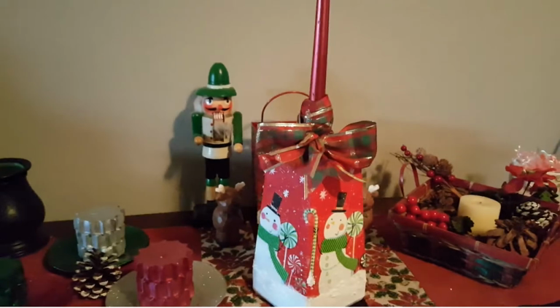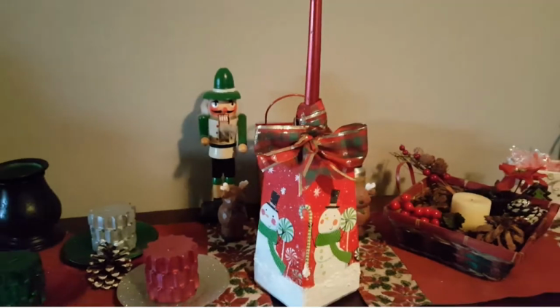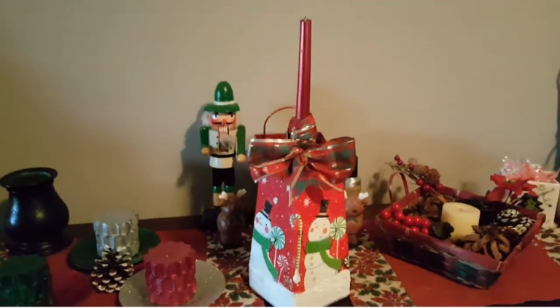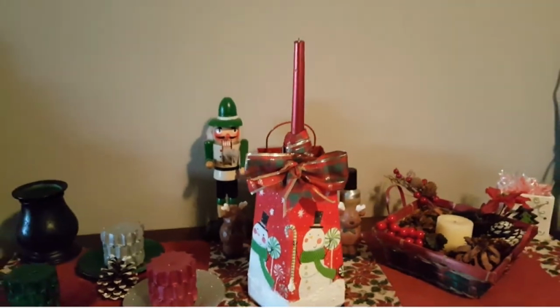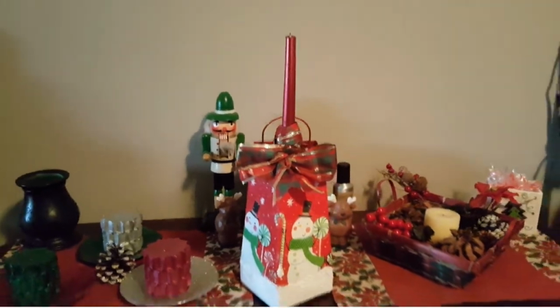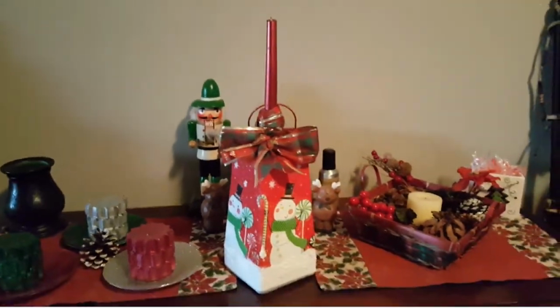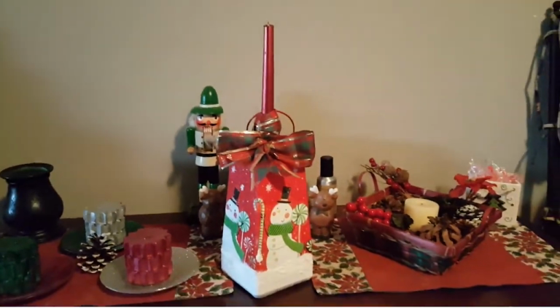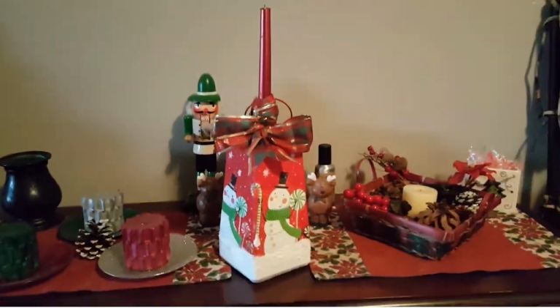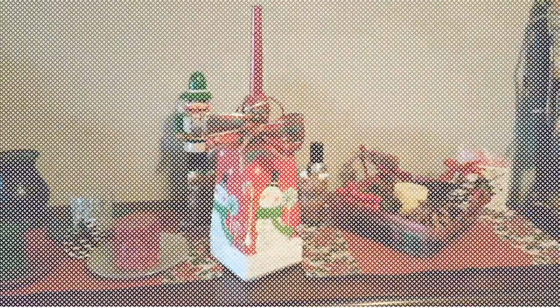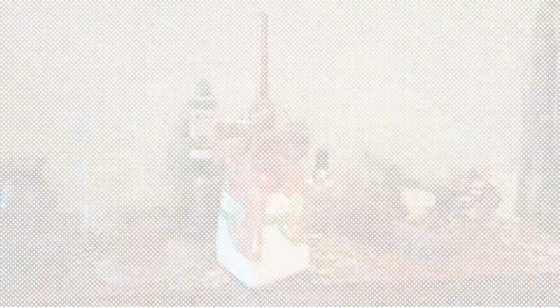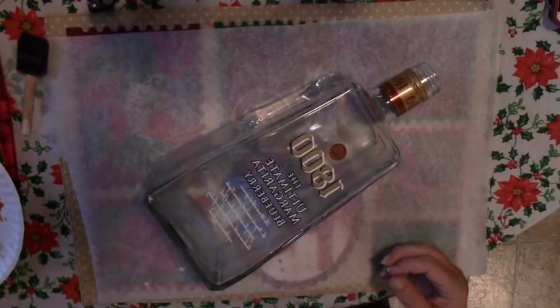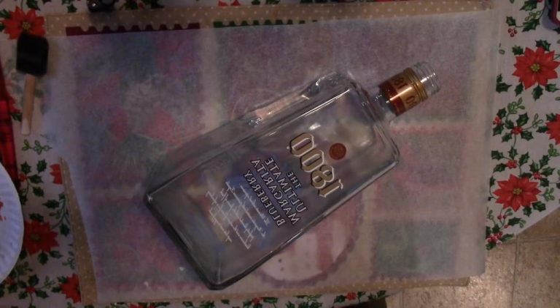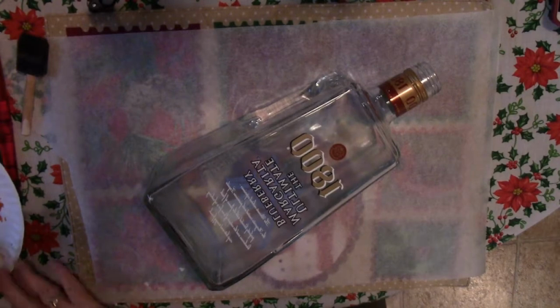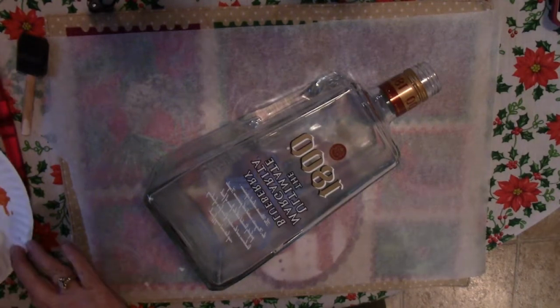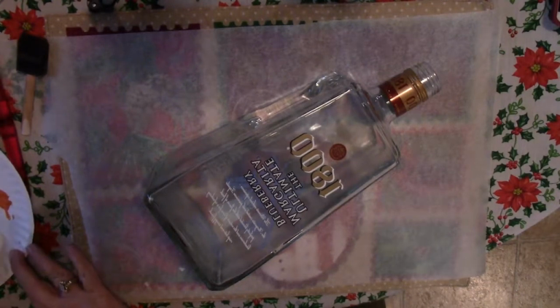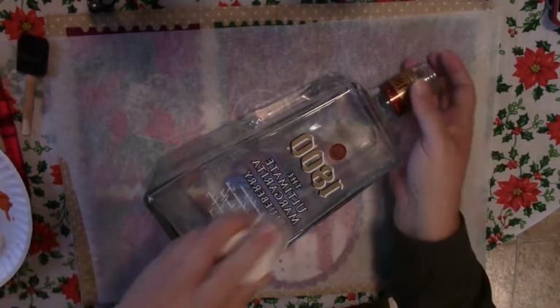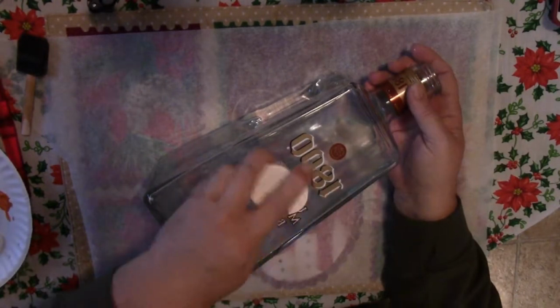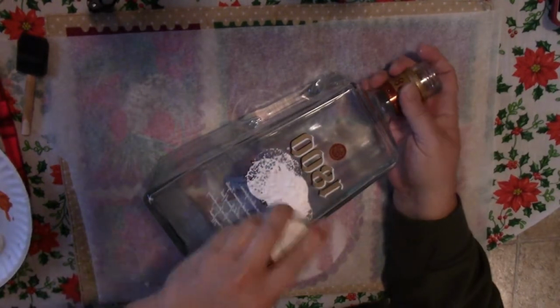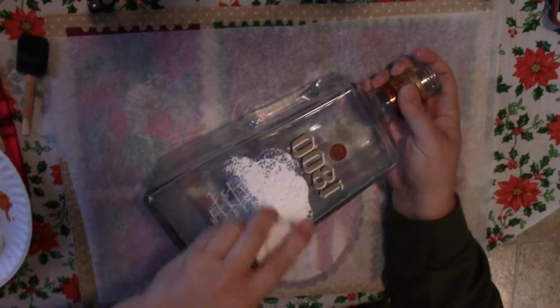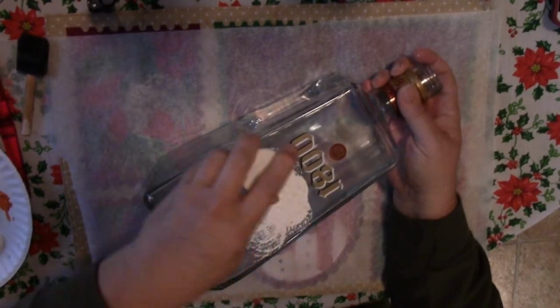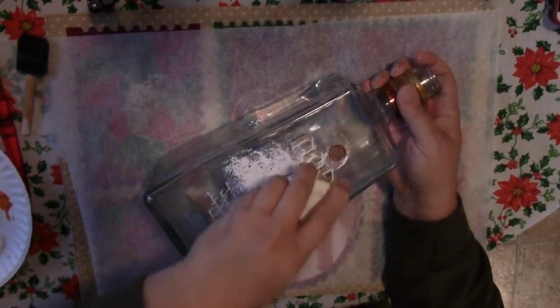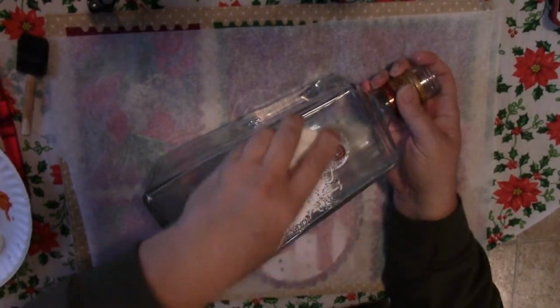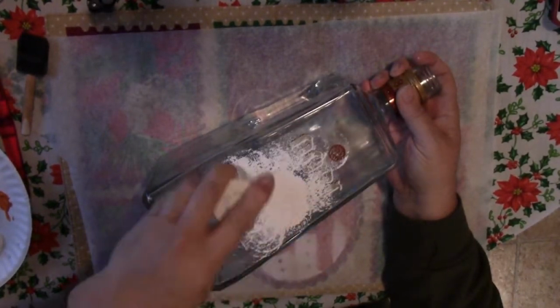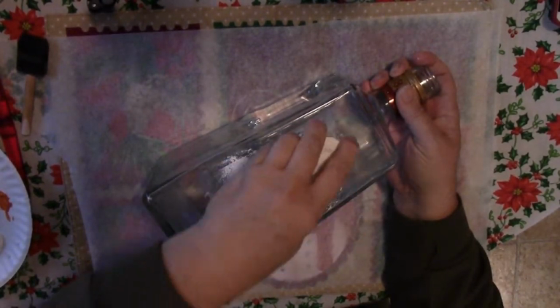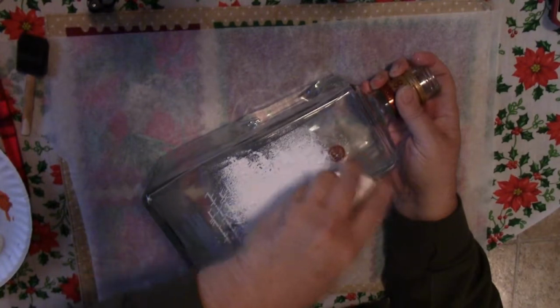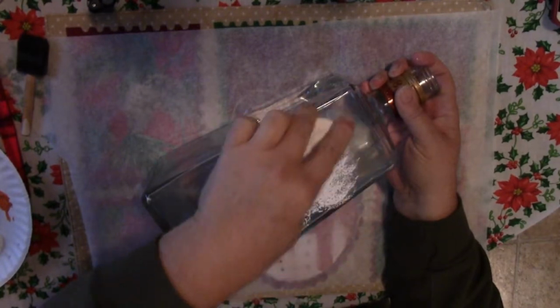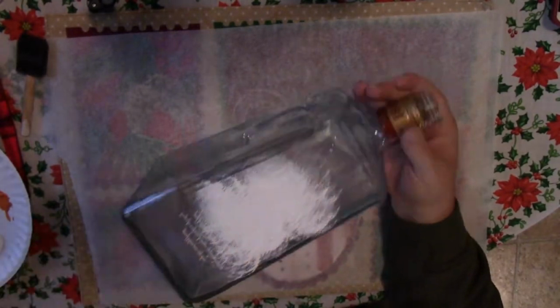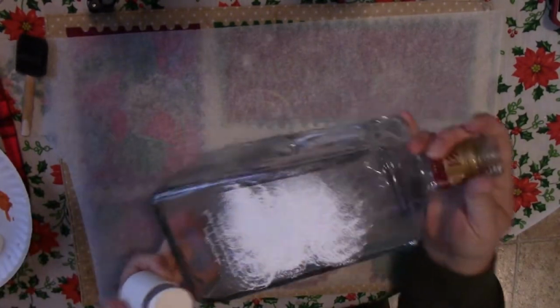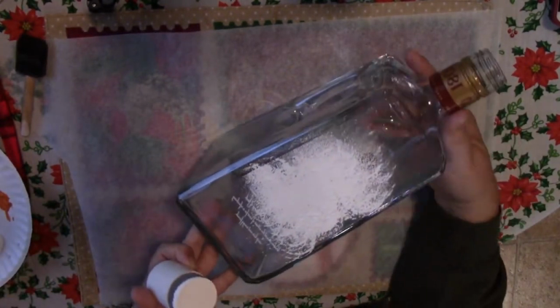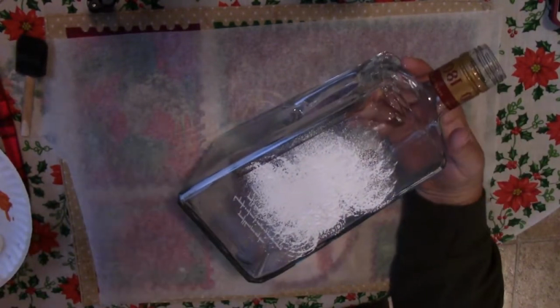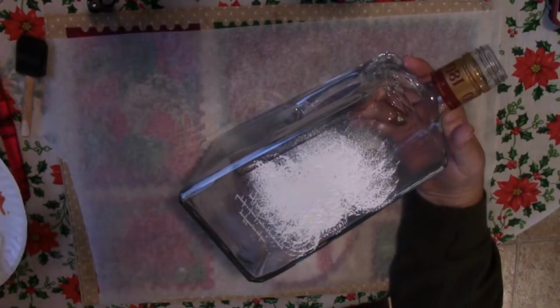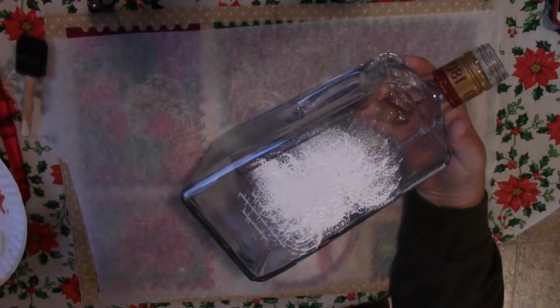You'll only need a few things other than the bottle. You'll need a decorative napkin, acrylic paint to match the napkin, a sponge, and a thin paintbrush. And you'll also need some Mod Podge or even just some white glue with some water.